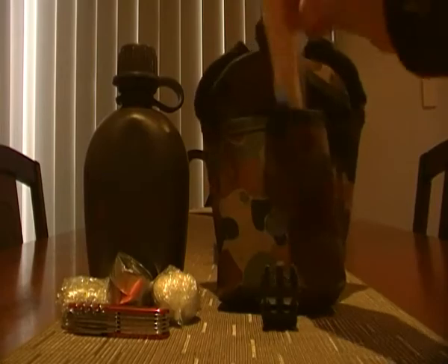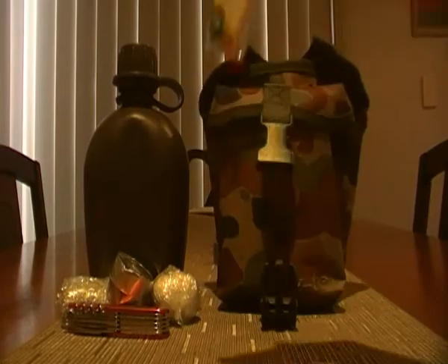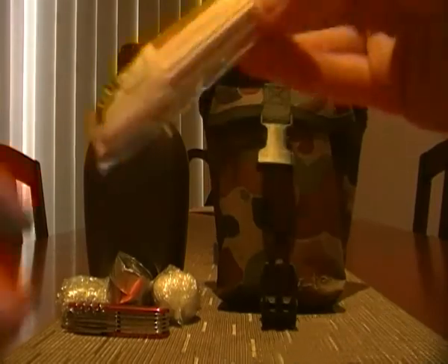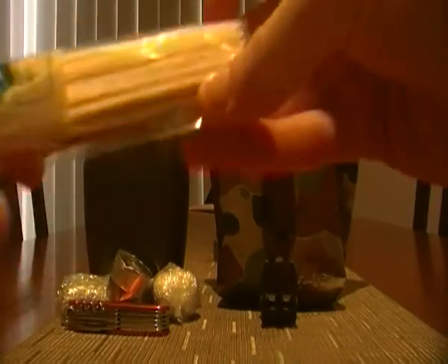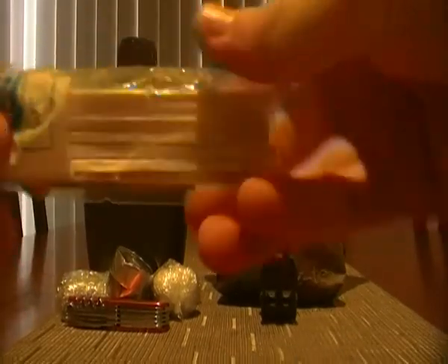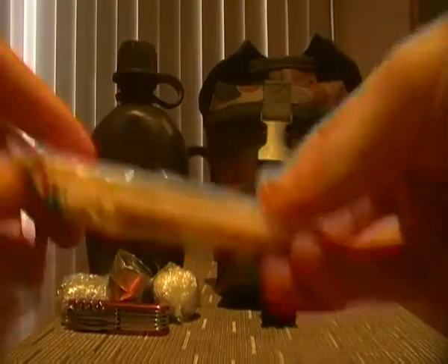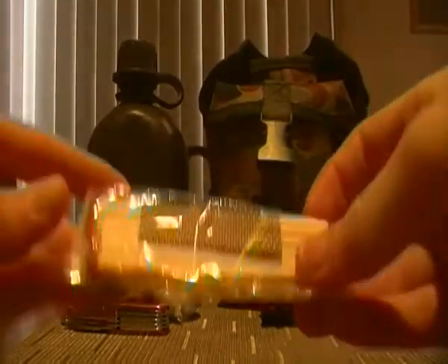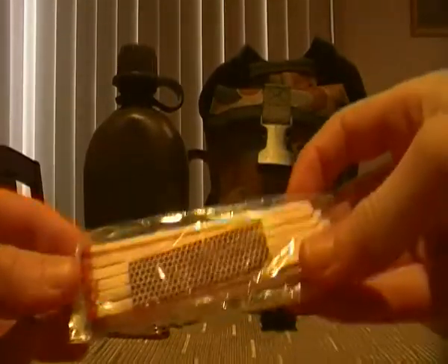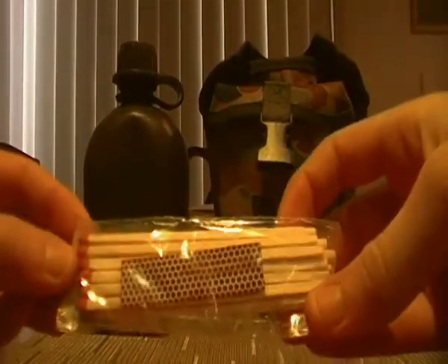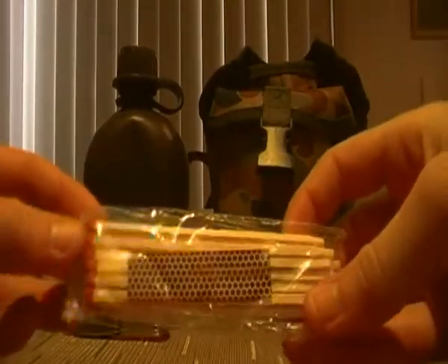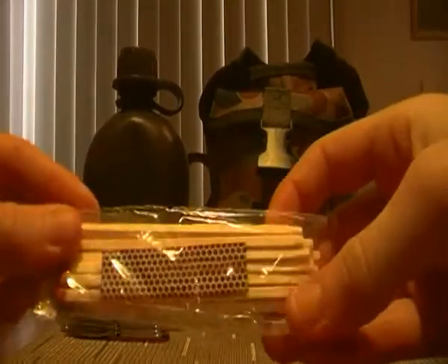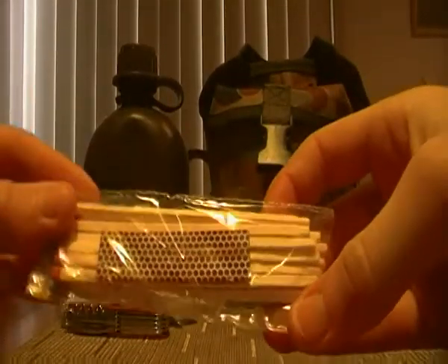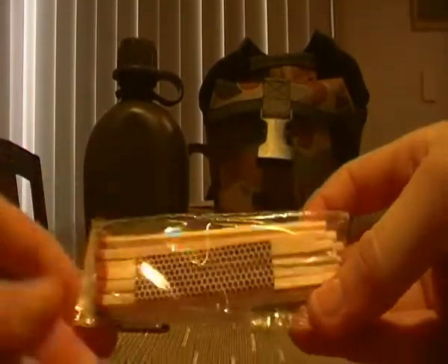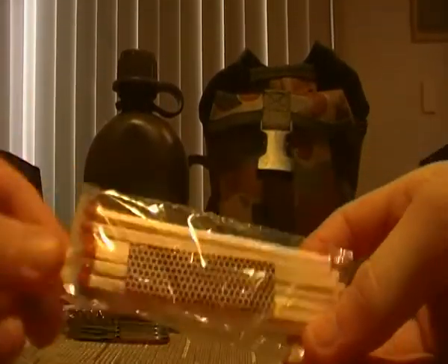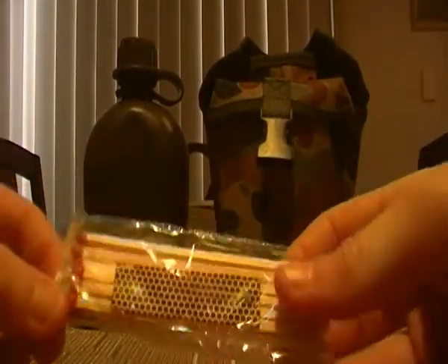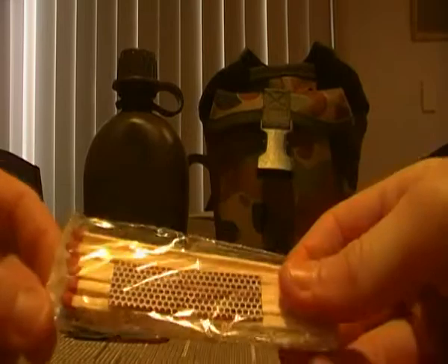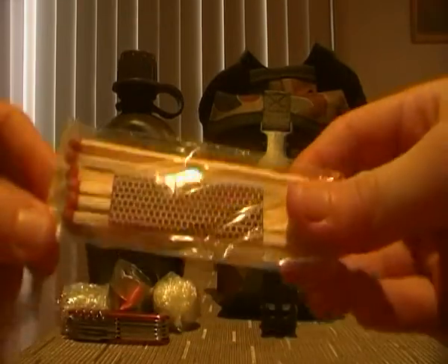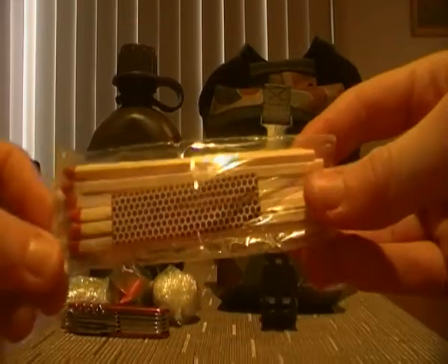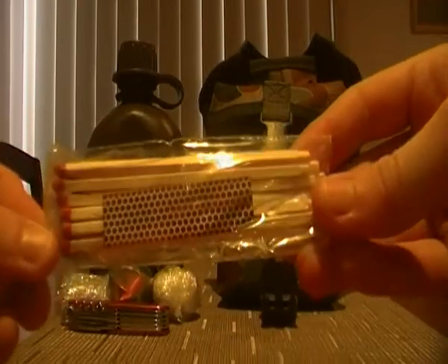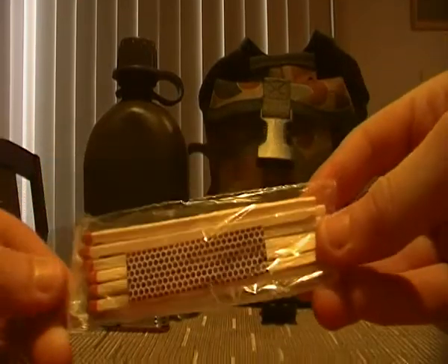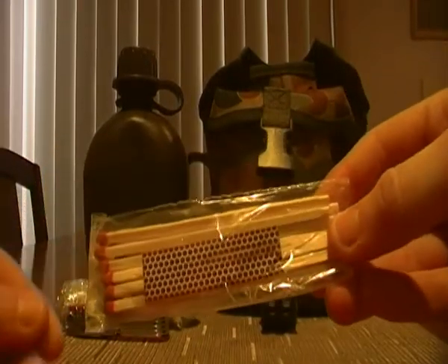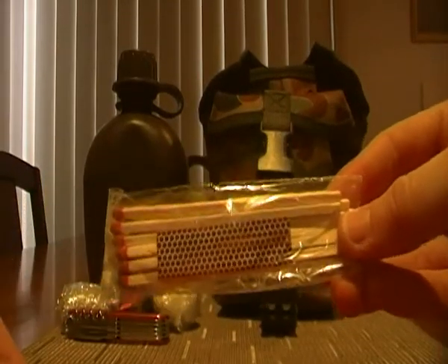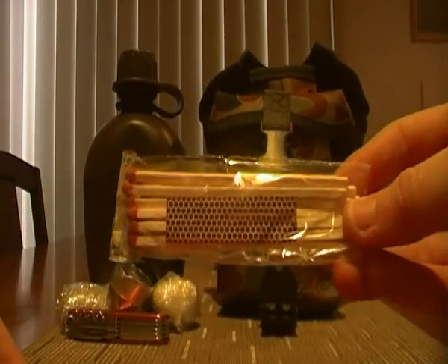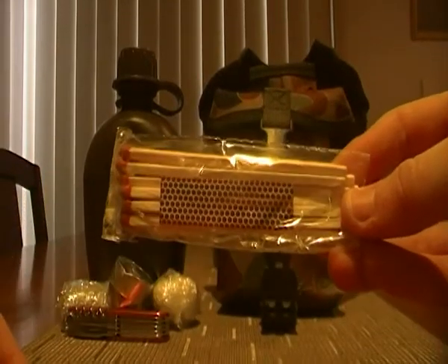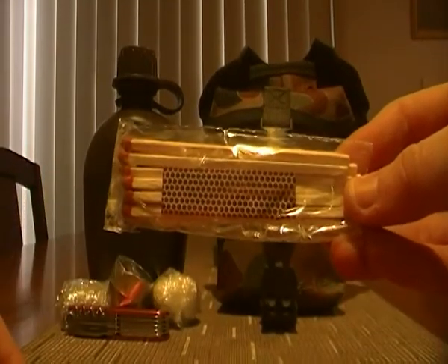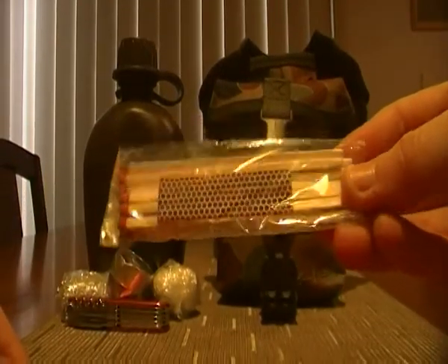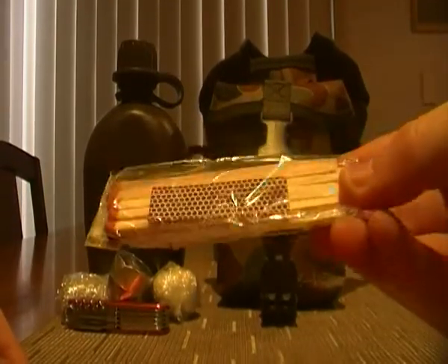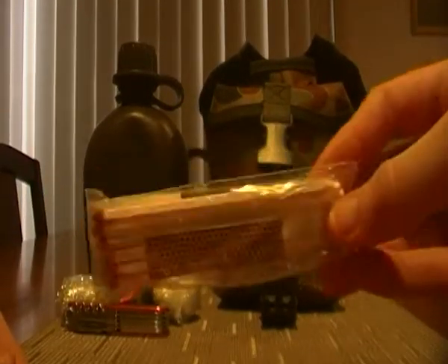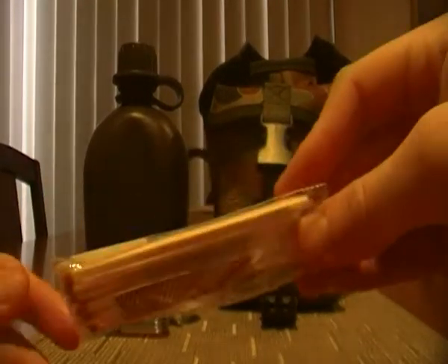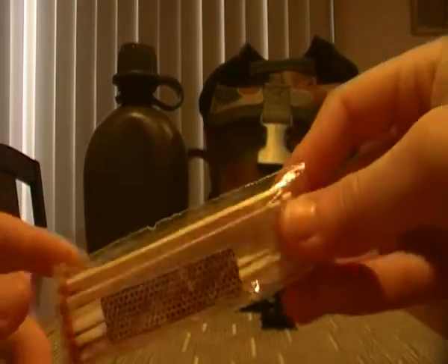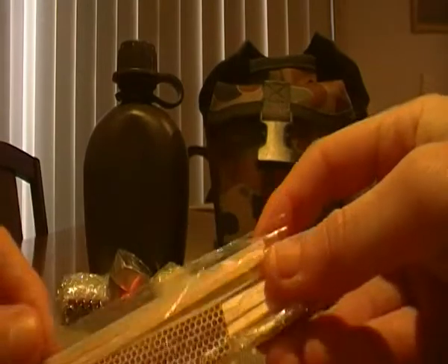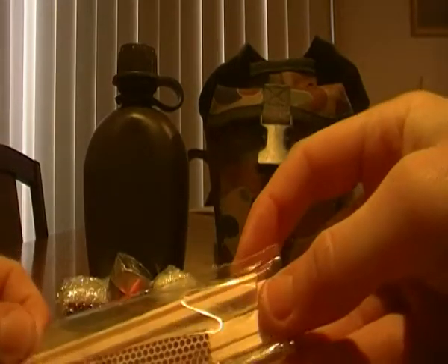I've got this fire component, and I've got — well, not waterproof matches, but they're in a waterproof container with a striker. They're not going to get wet any time soon.